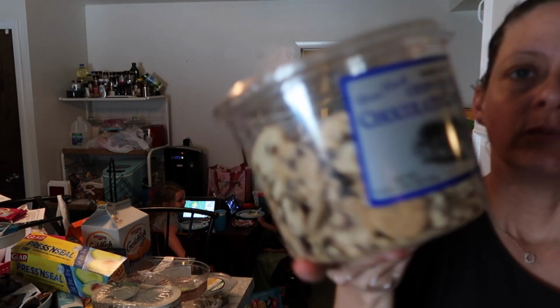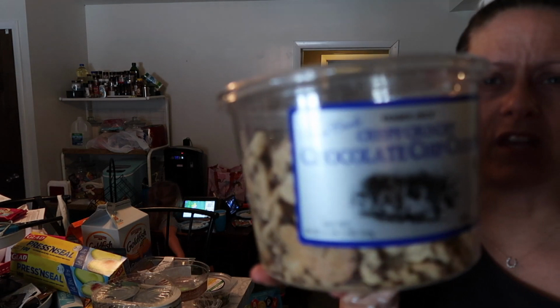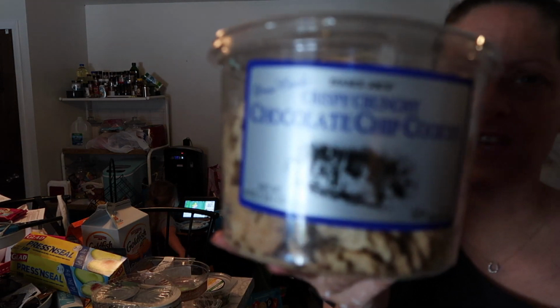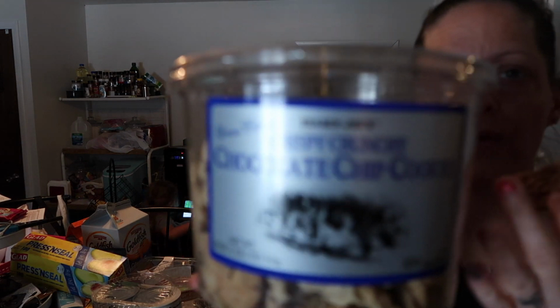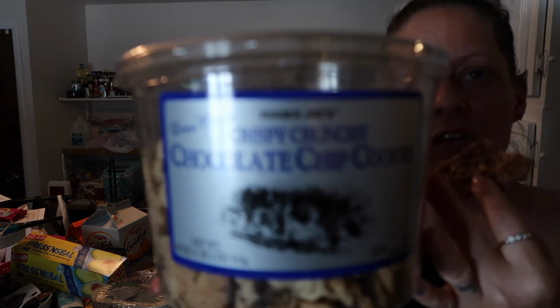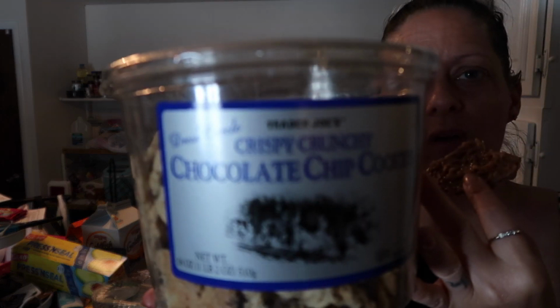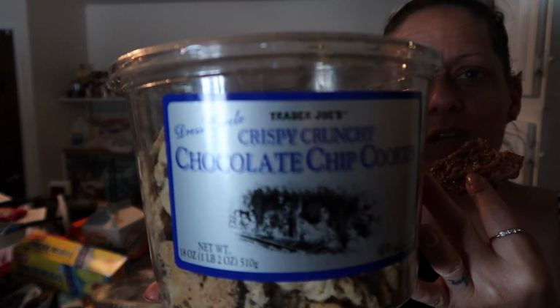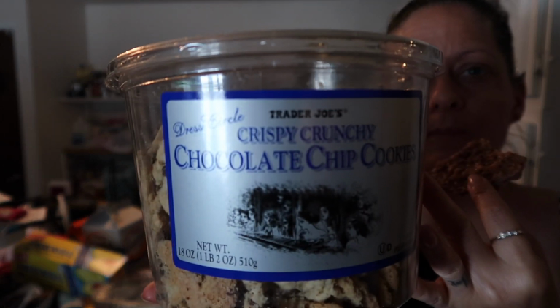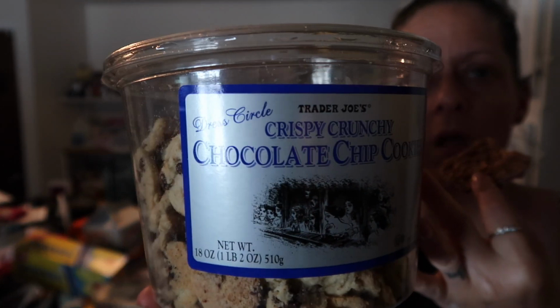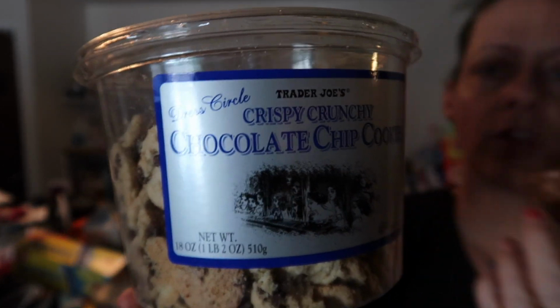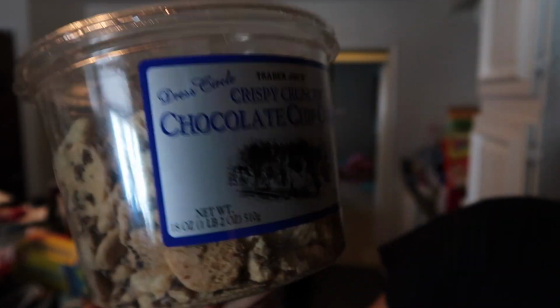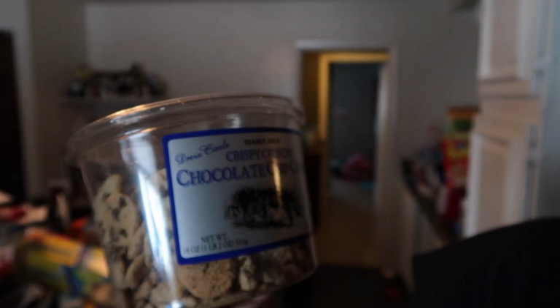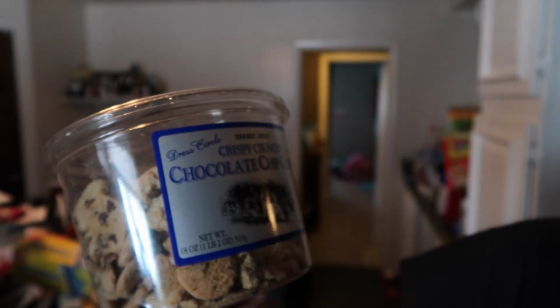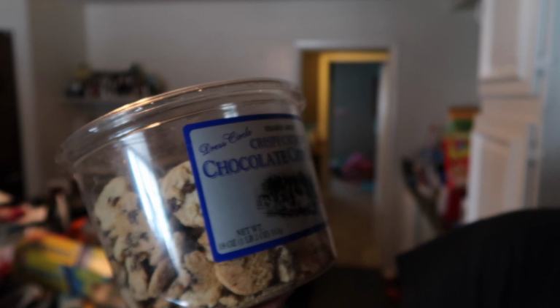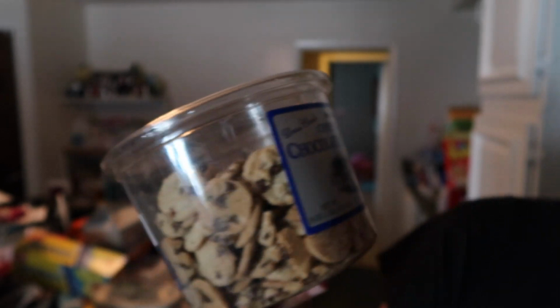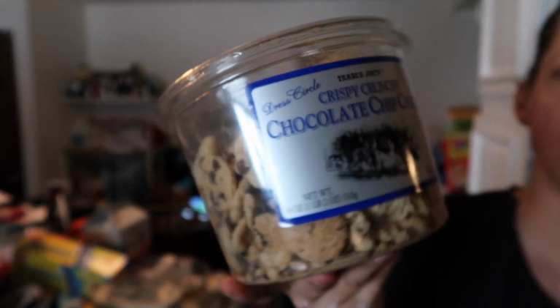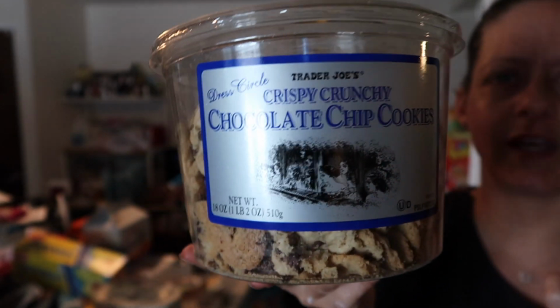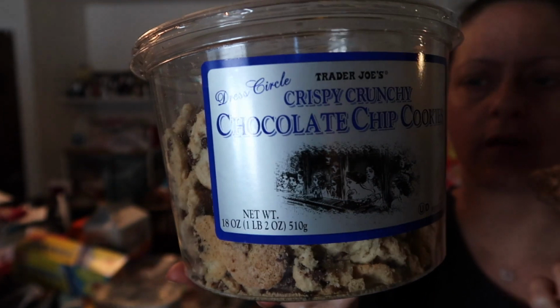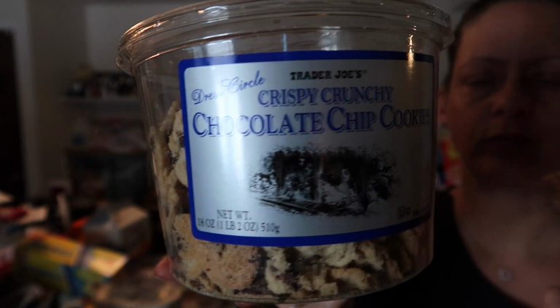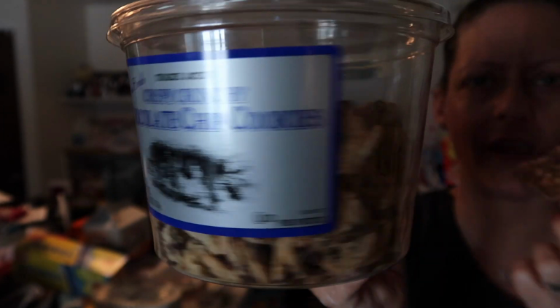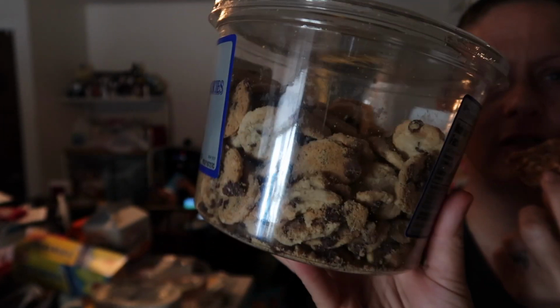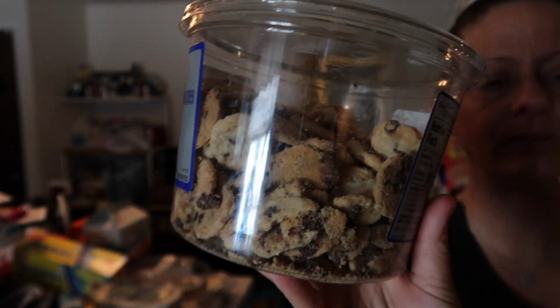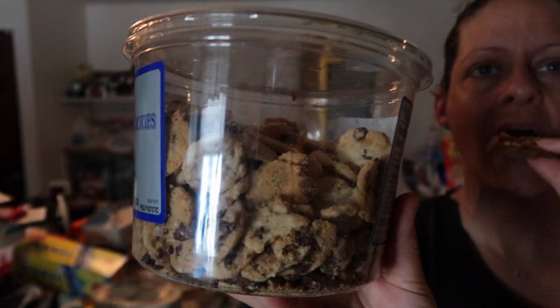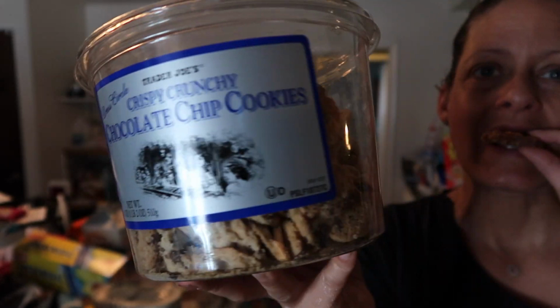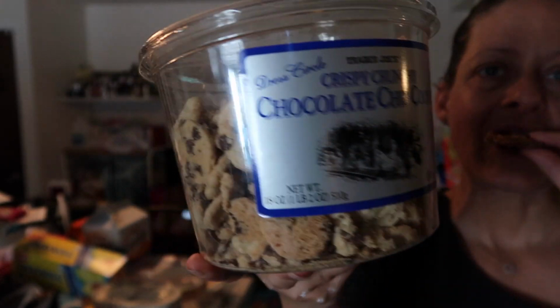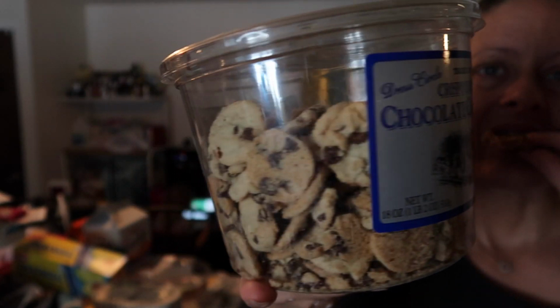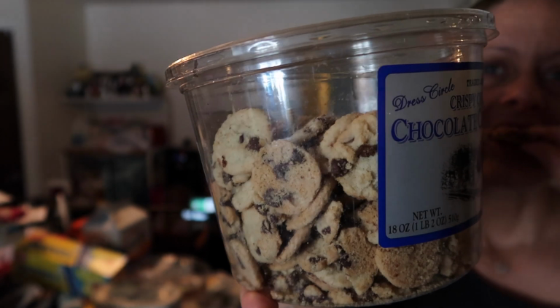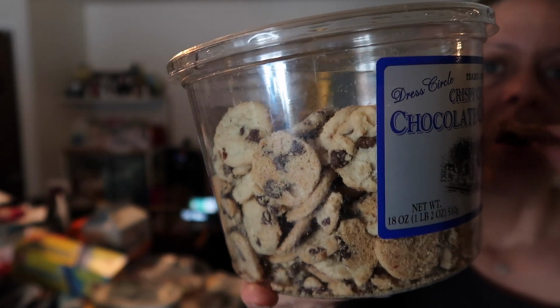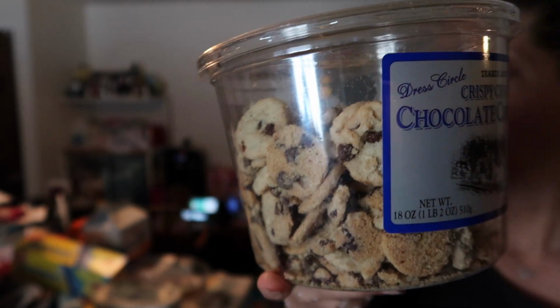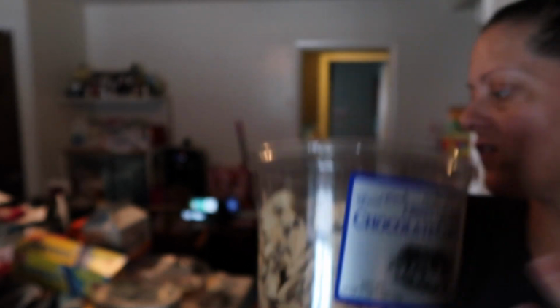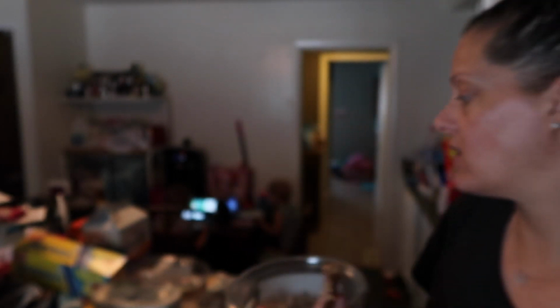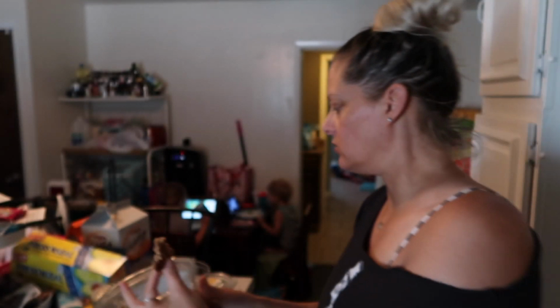We got these again — we've had them before and the kids like them. They're the crispy crunchy chocolate chip cookies, the little tiny mini ones. They've already dug into those.